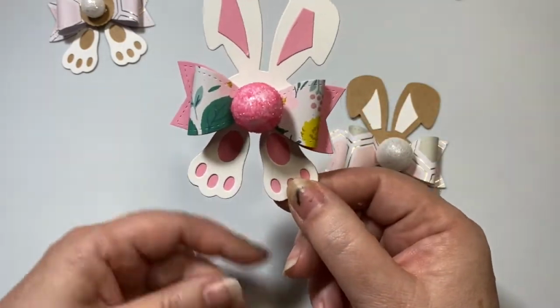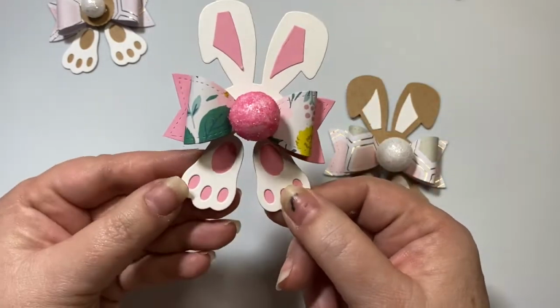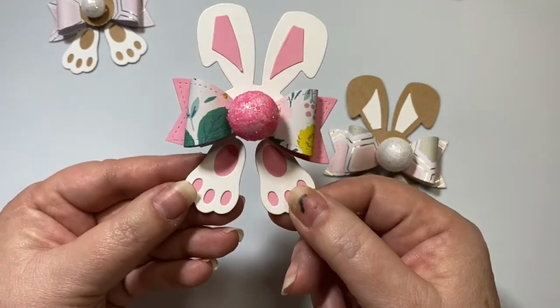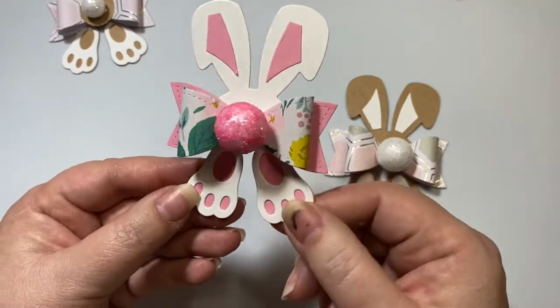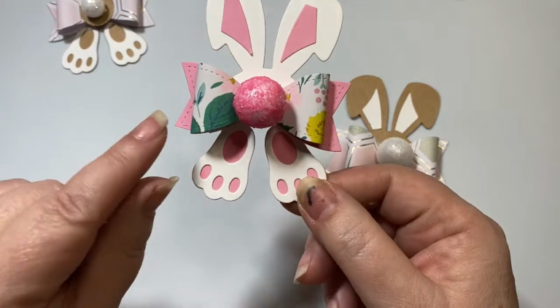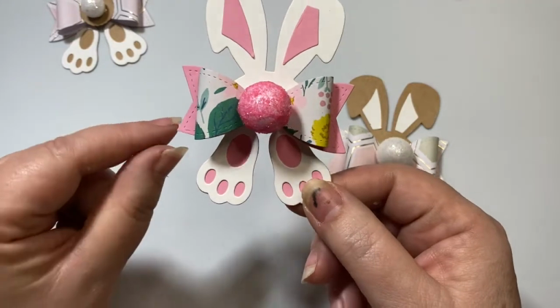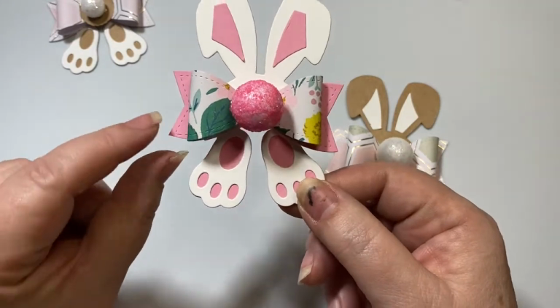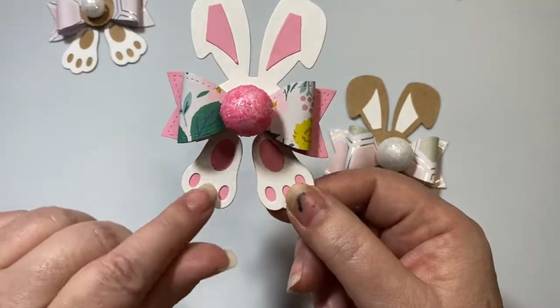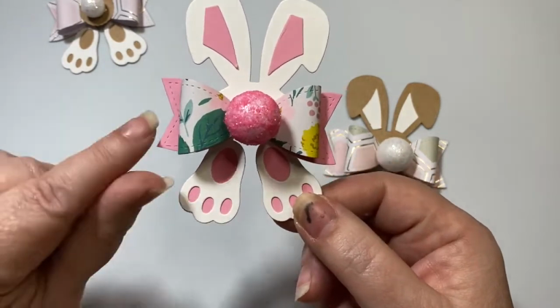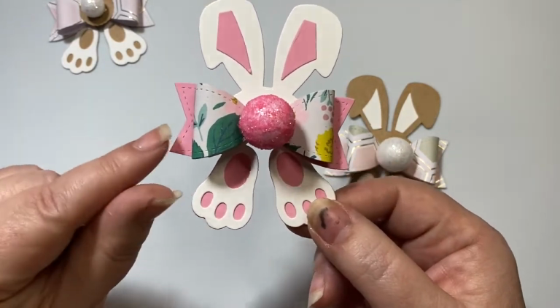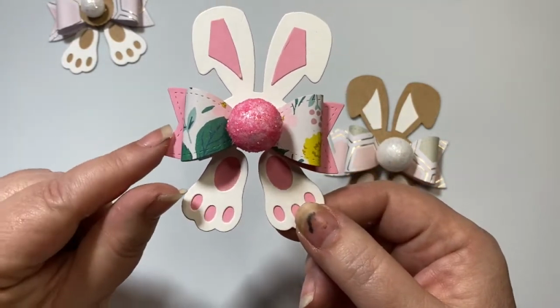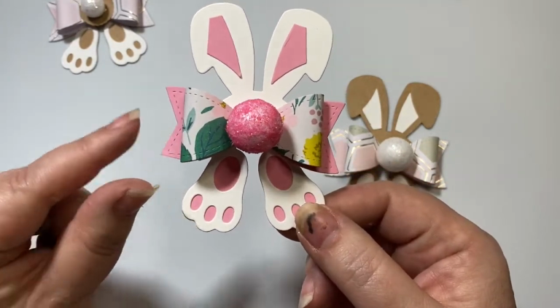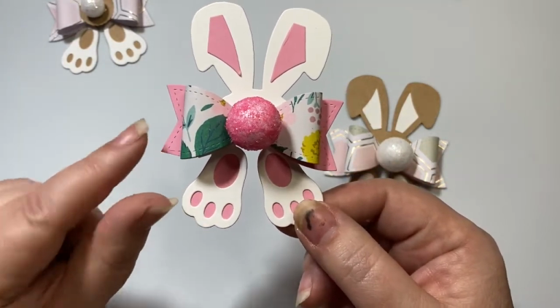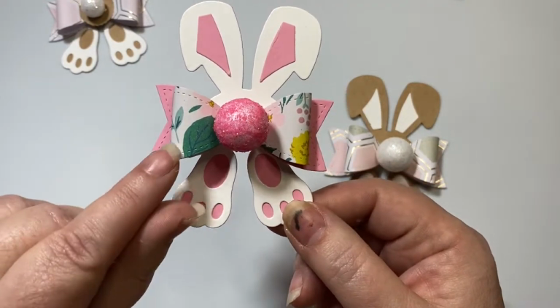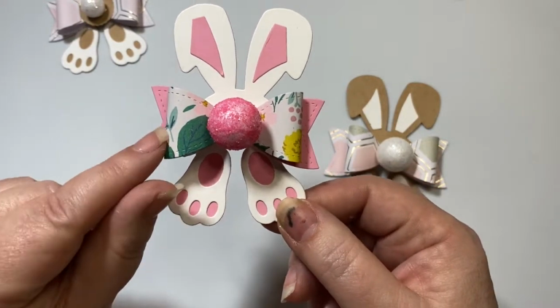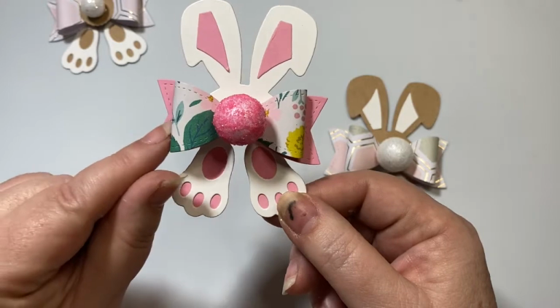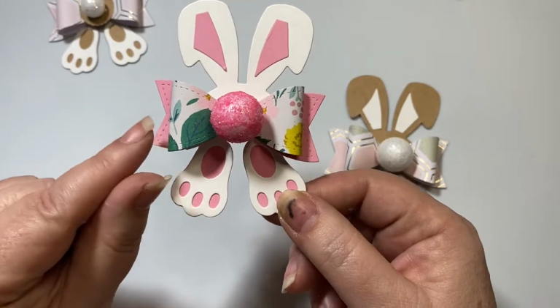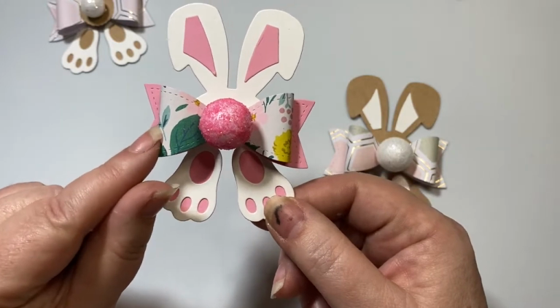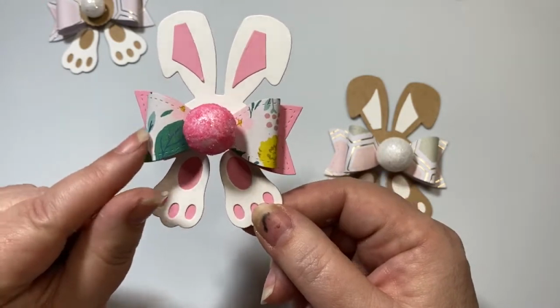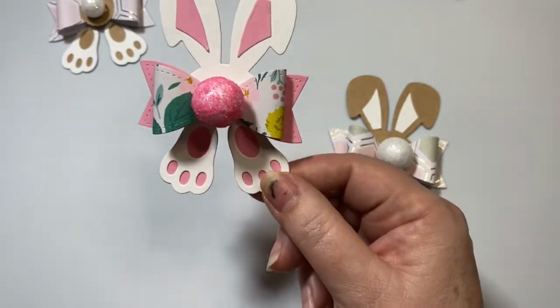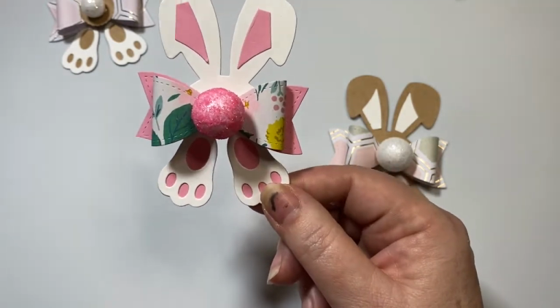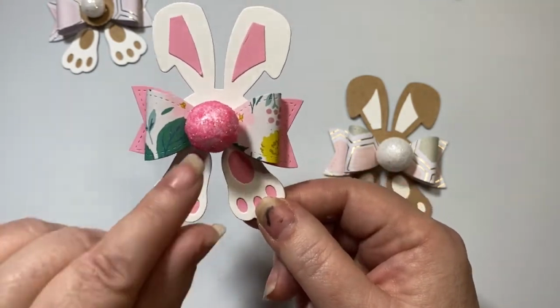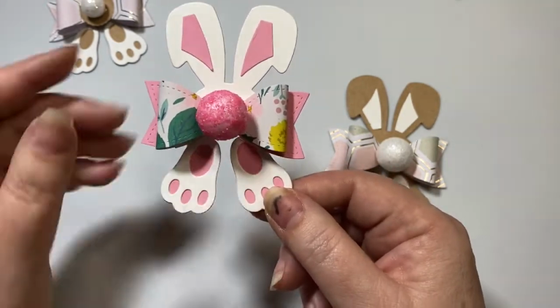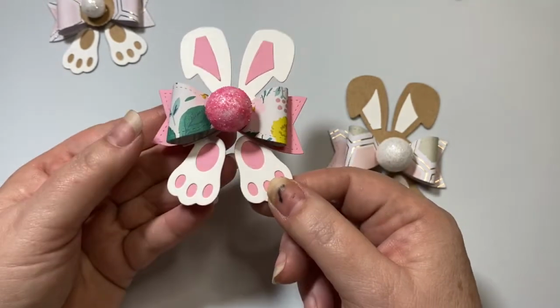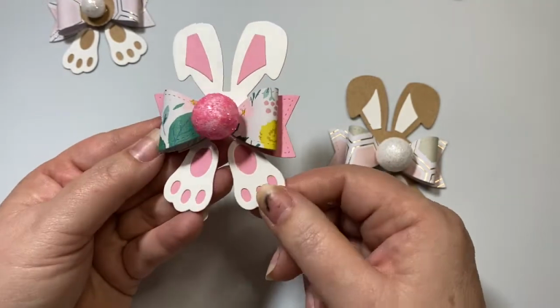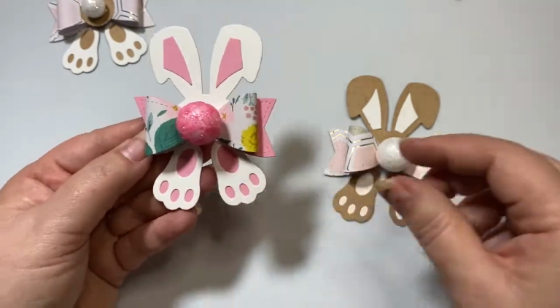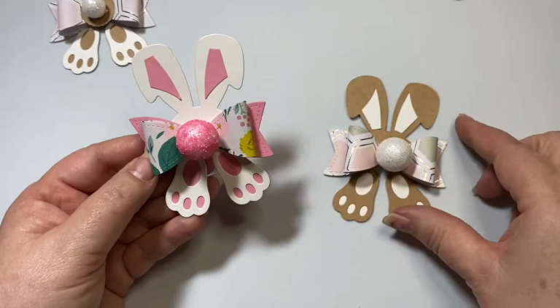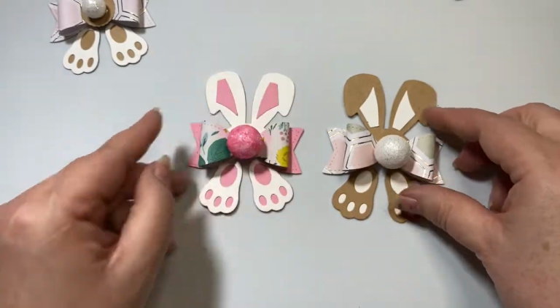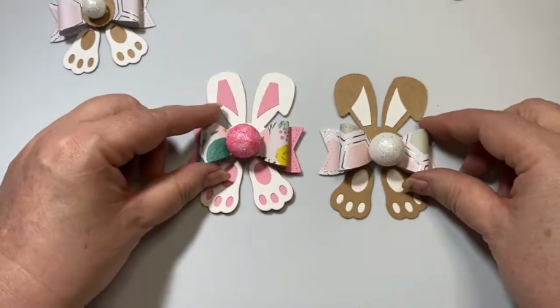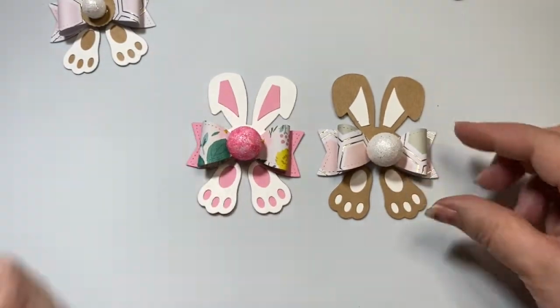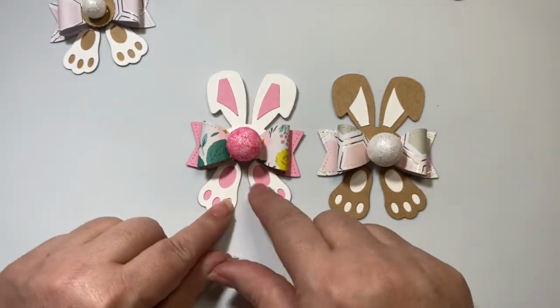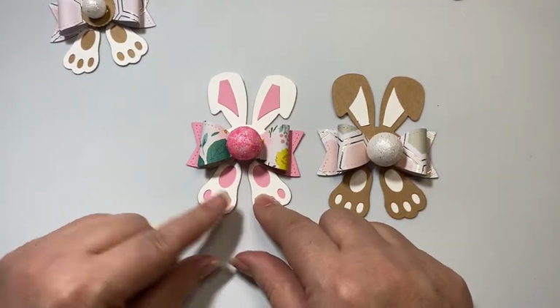This time I did a white one with a hot pink base for the bow, and then I used Maggie Holmes Garden Party paper for the top, and then I used a big chunky glitter foam for that.